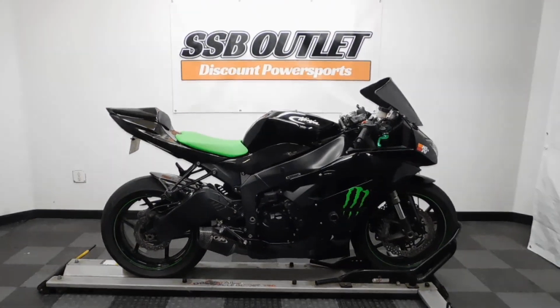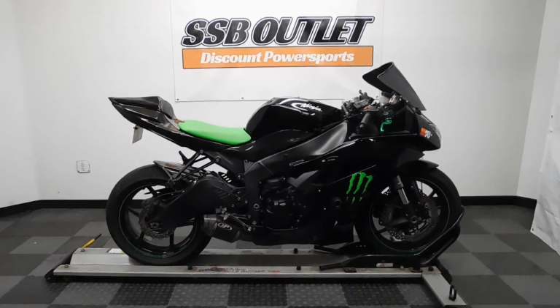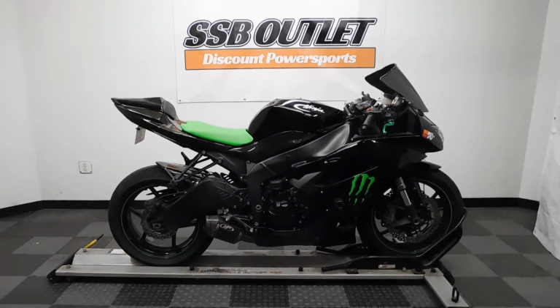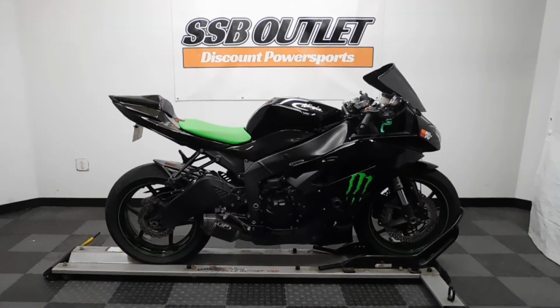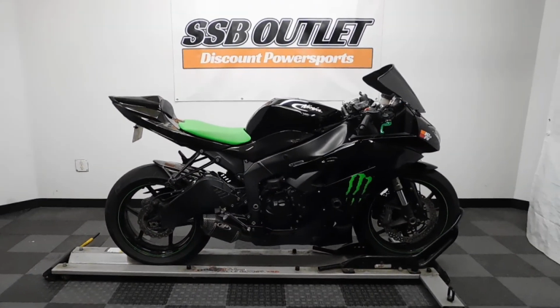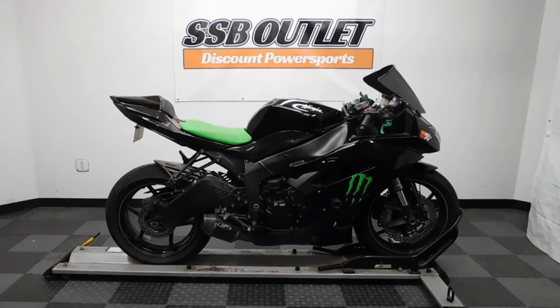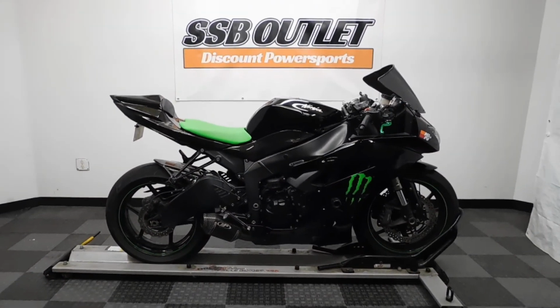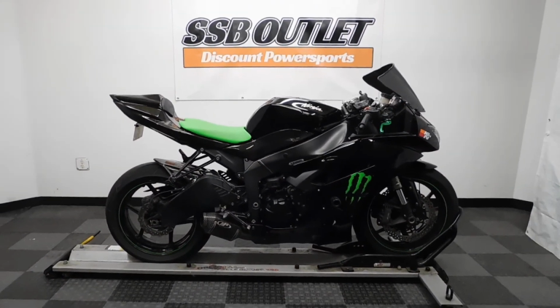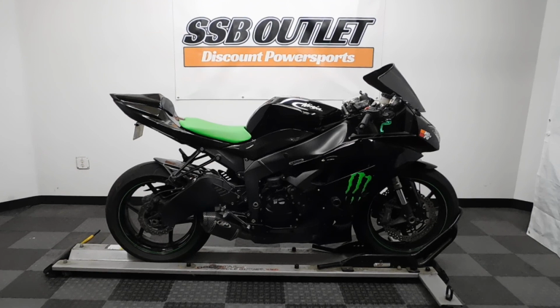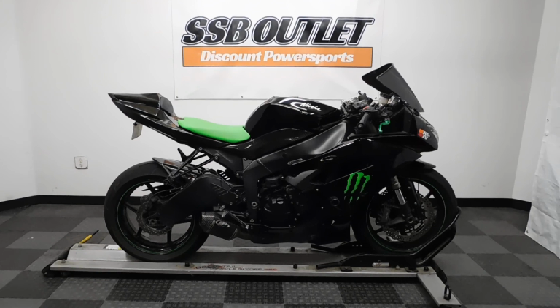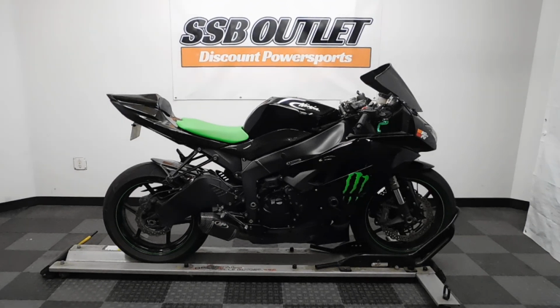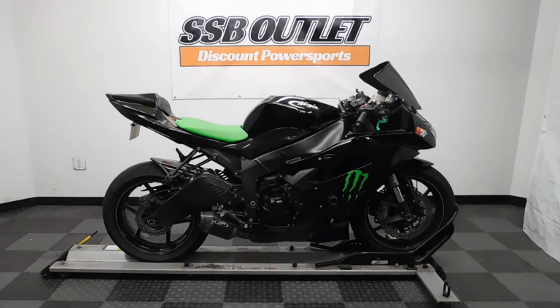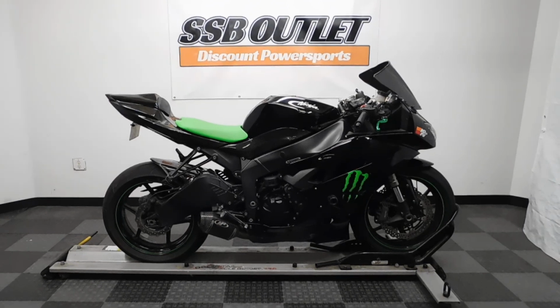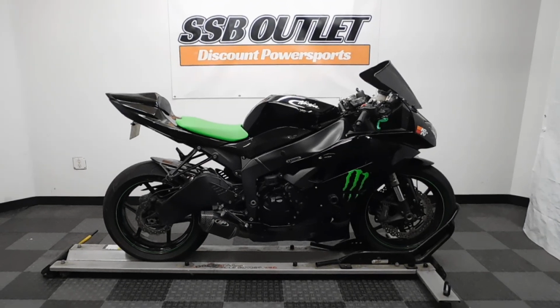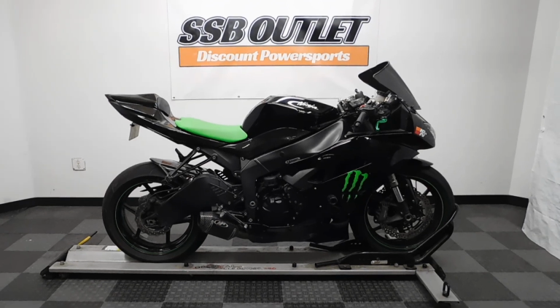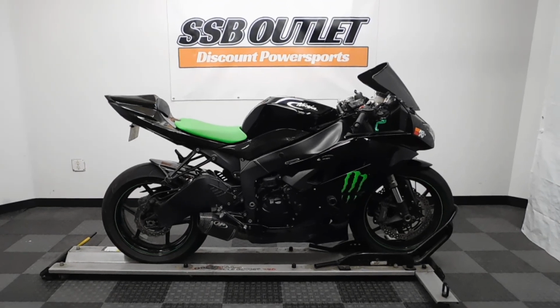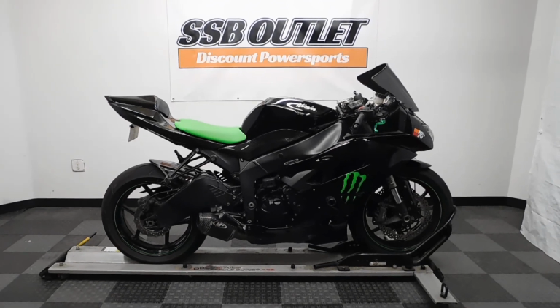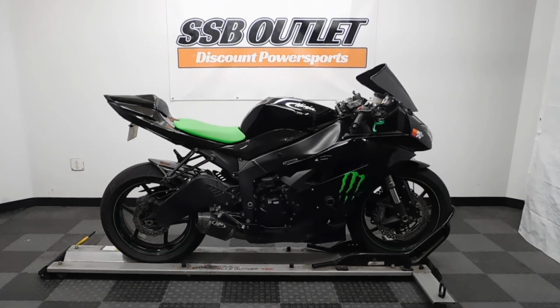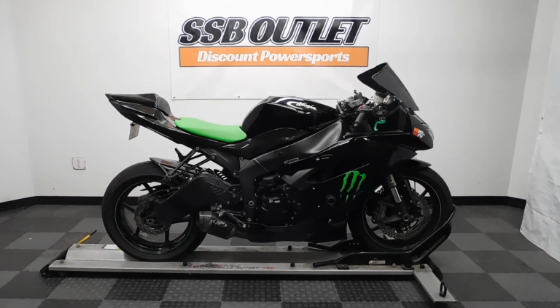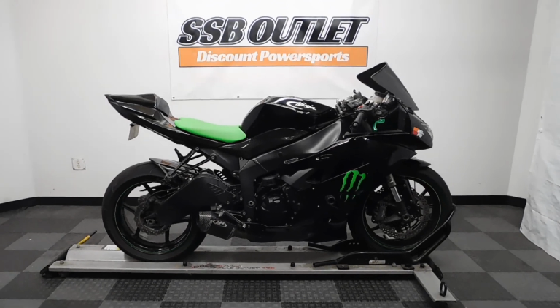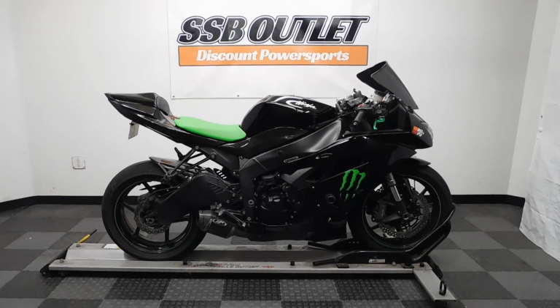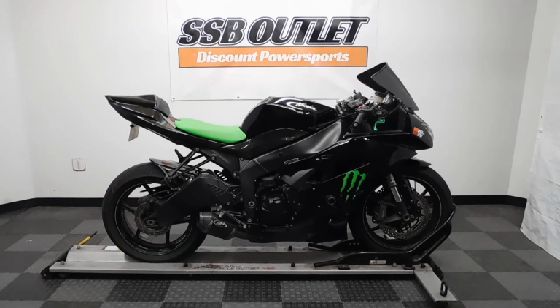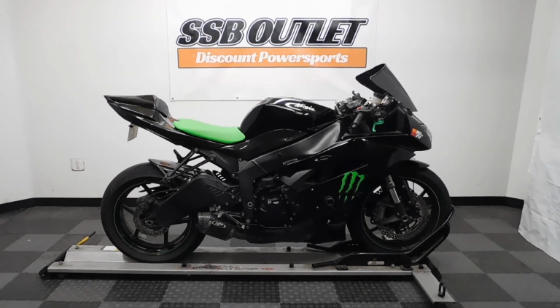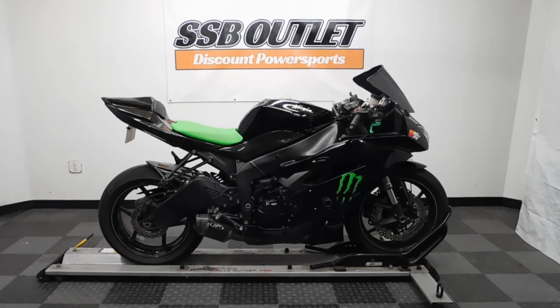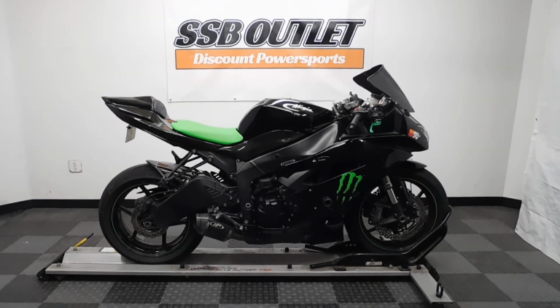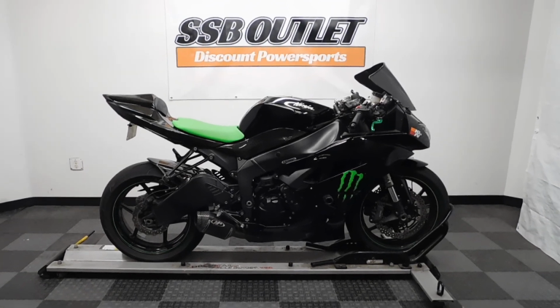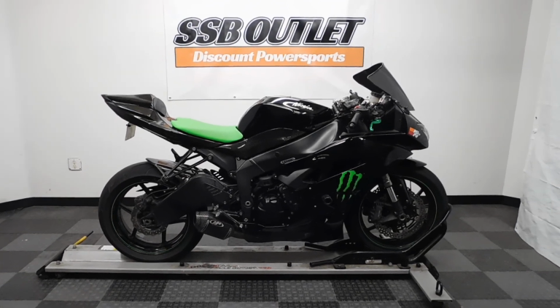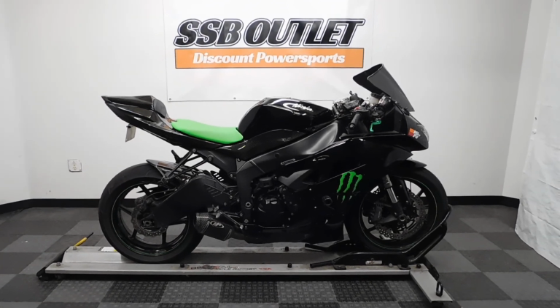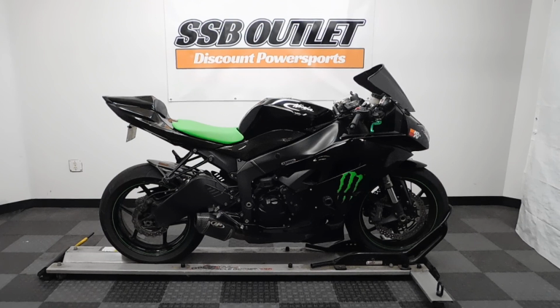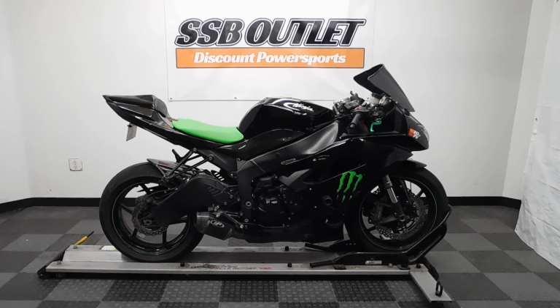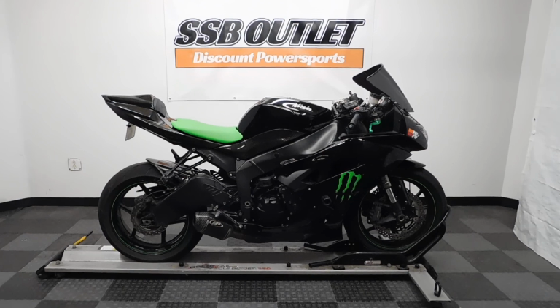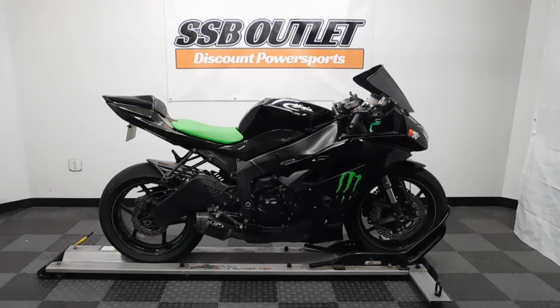This 09 ZX-6R Monster Edition will be sold as is. Thank you for shopping the SSB Outlet.